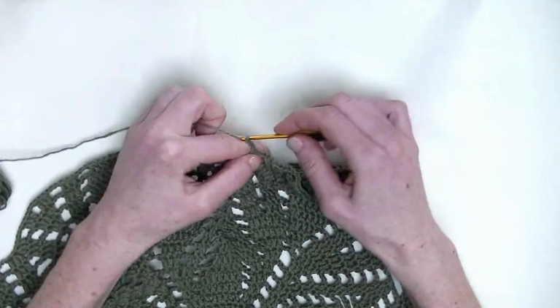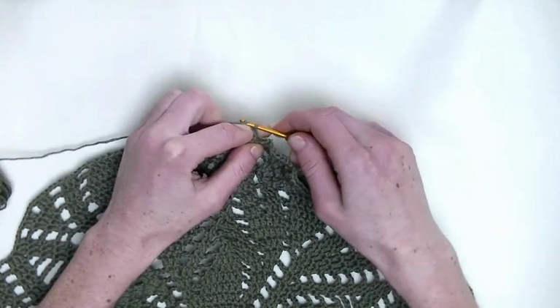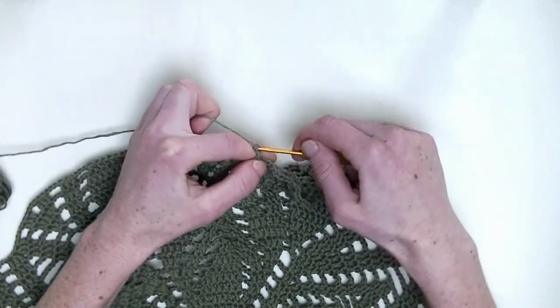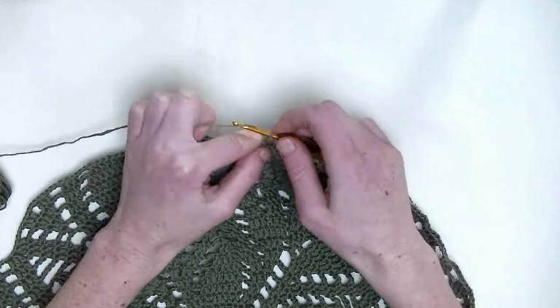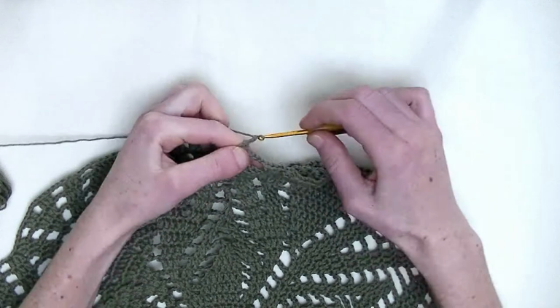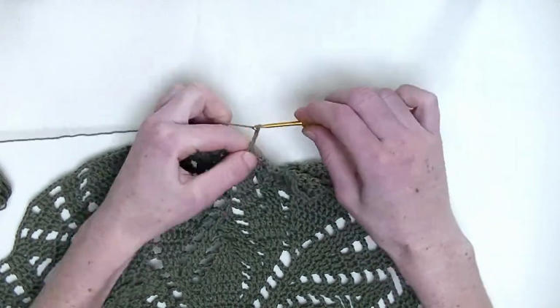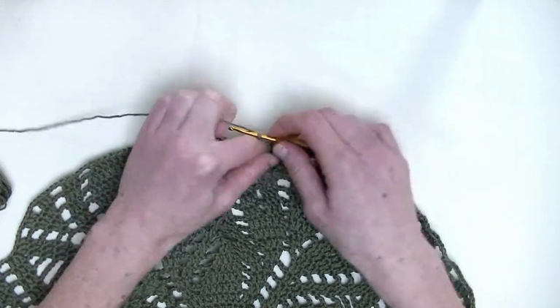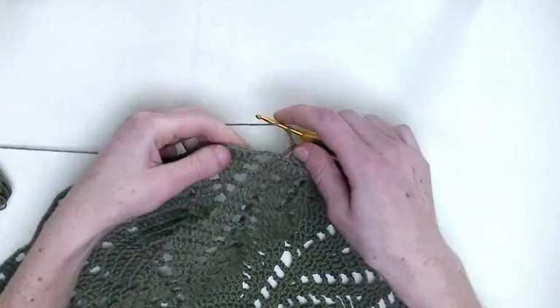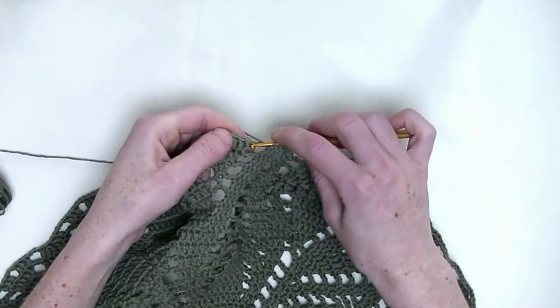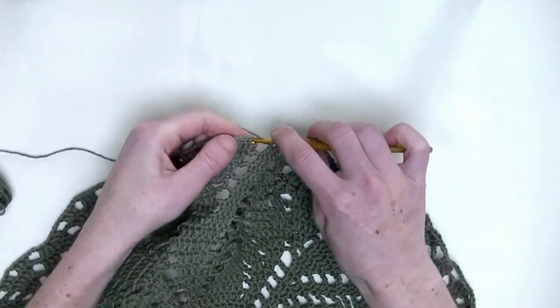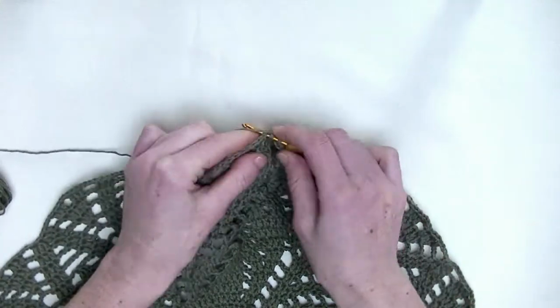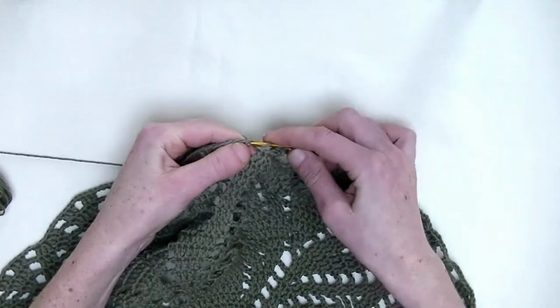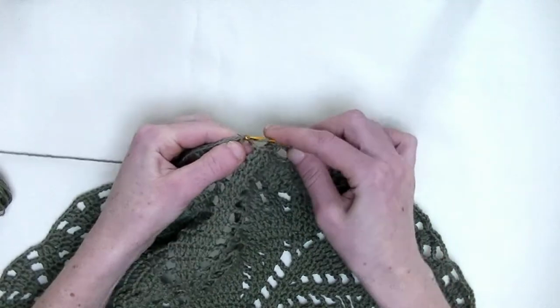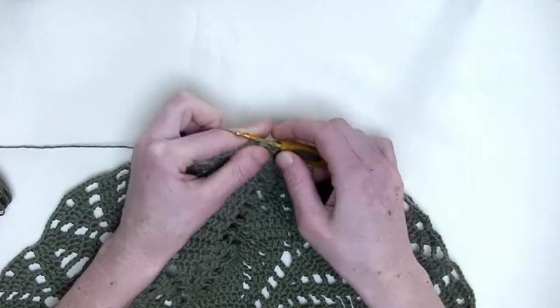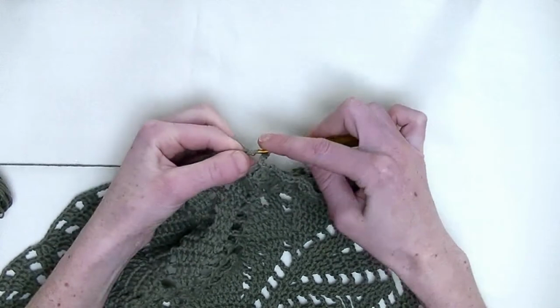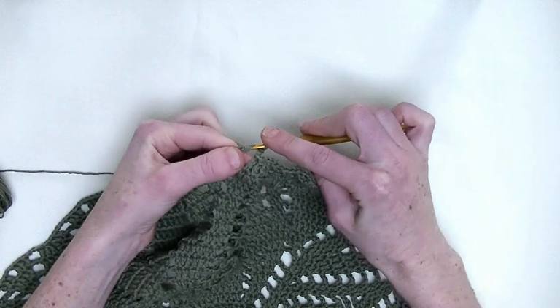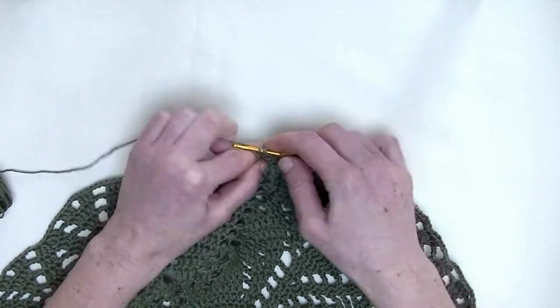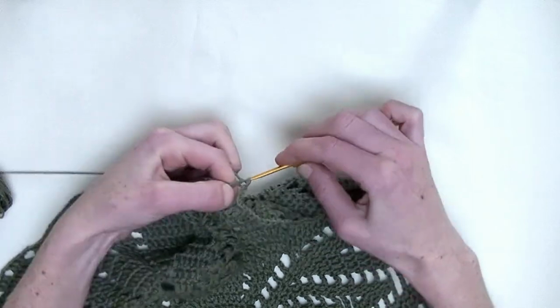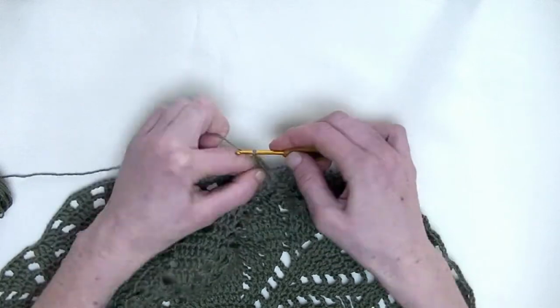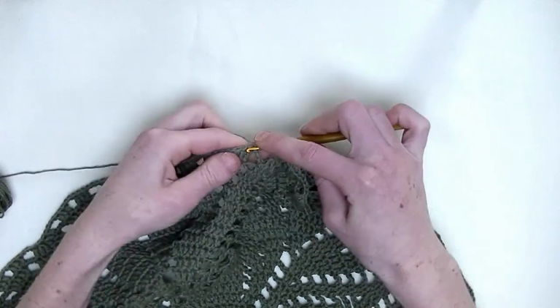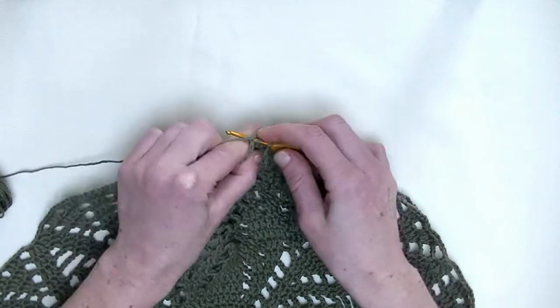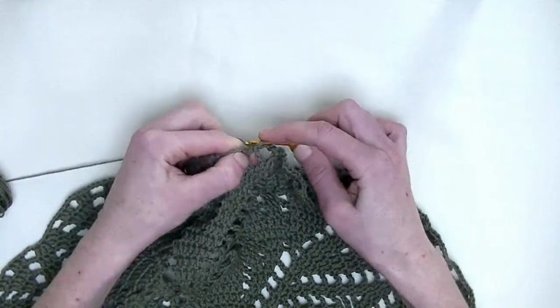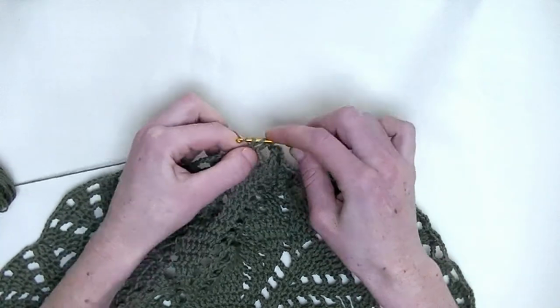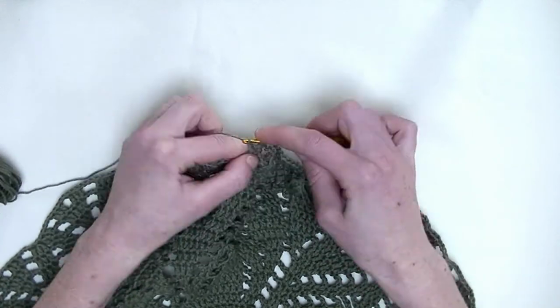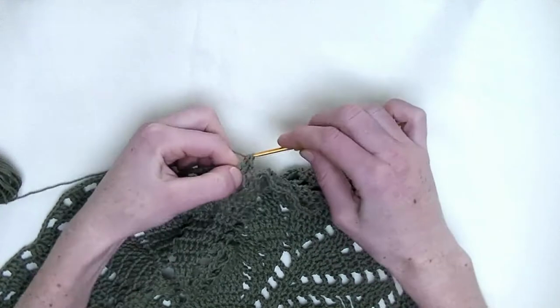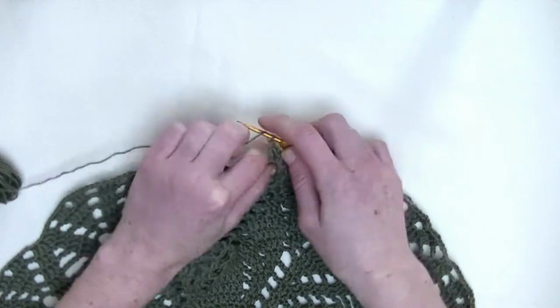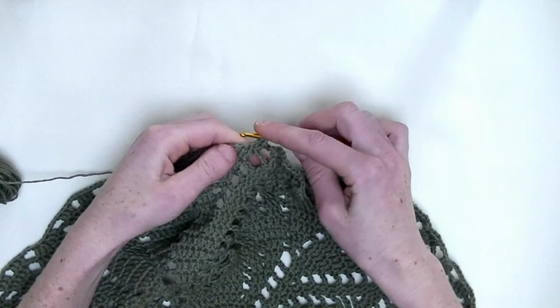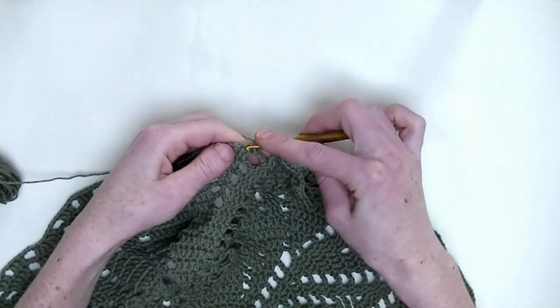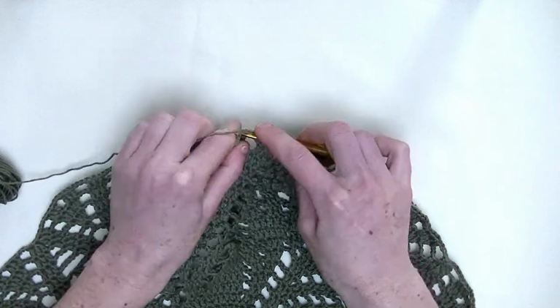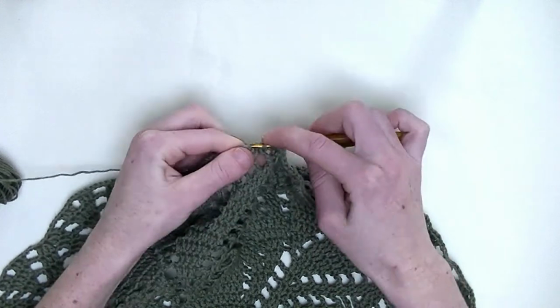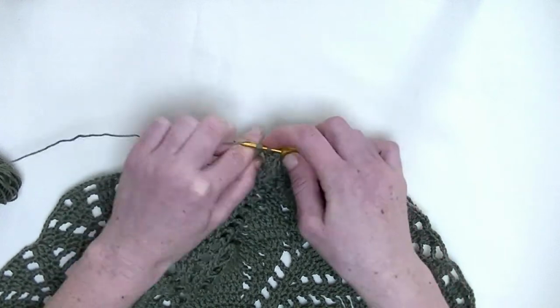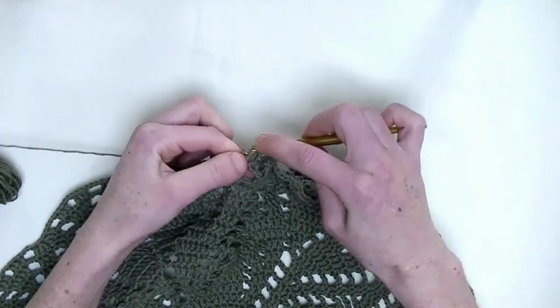Chain three. One double crochet over the next three stitches — this is number one, number two, and number three.